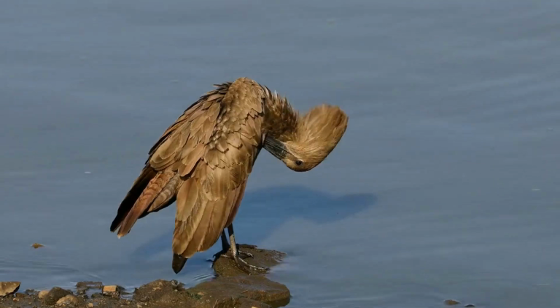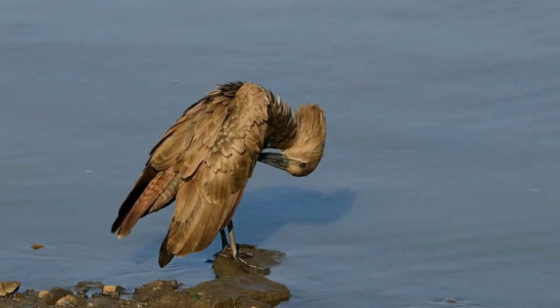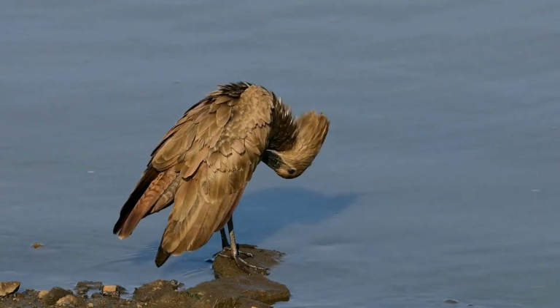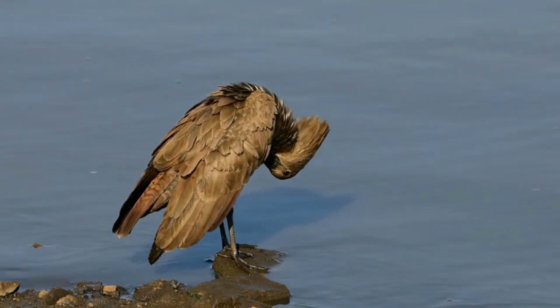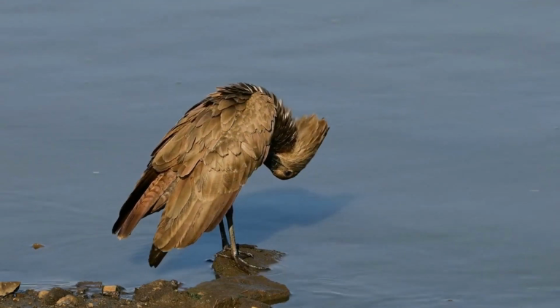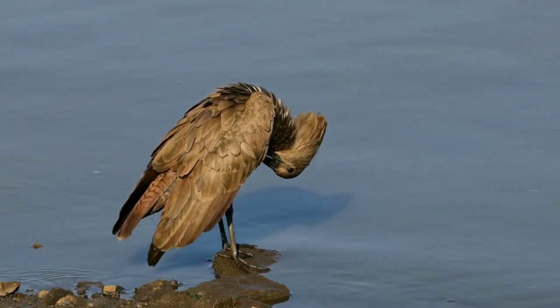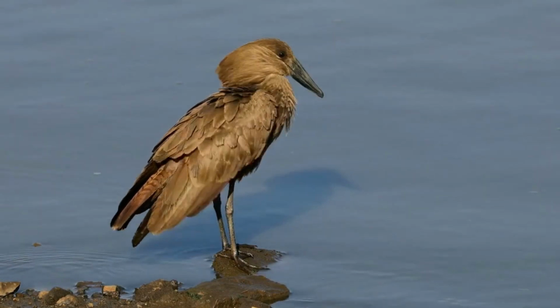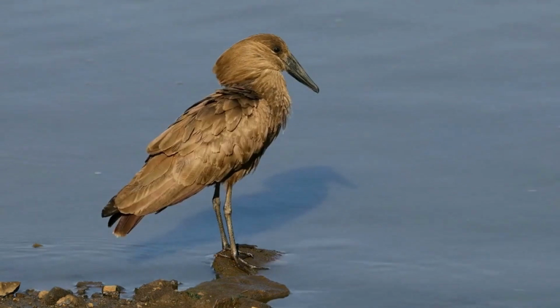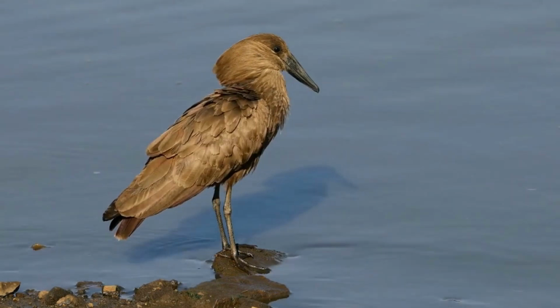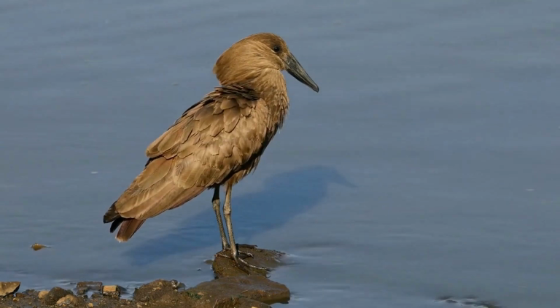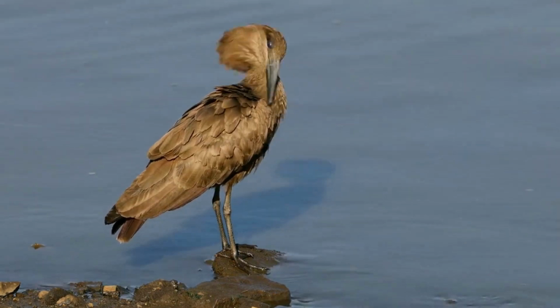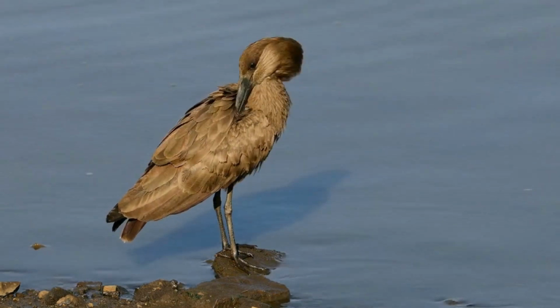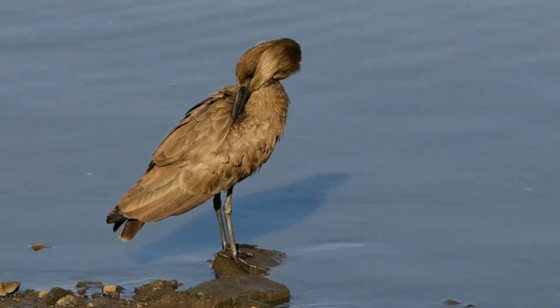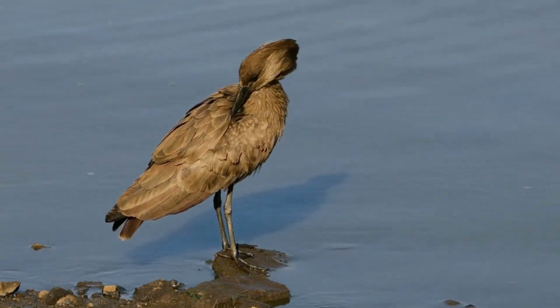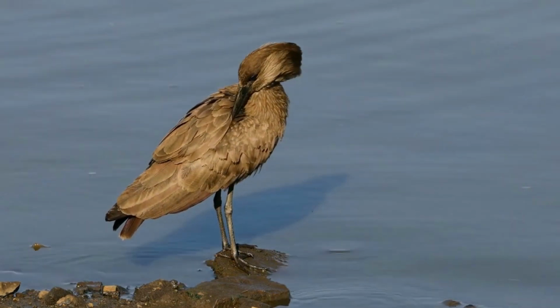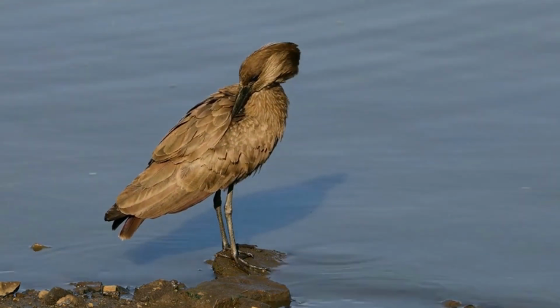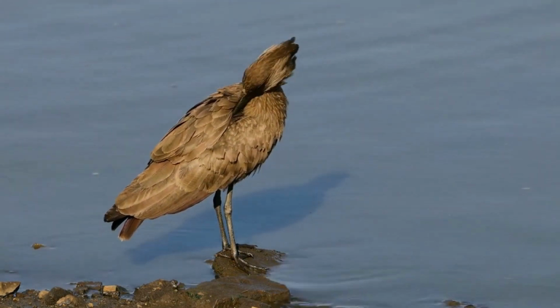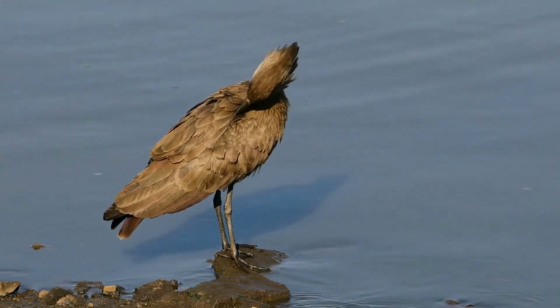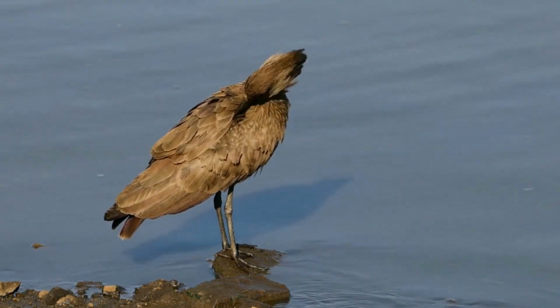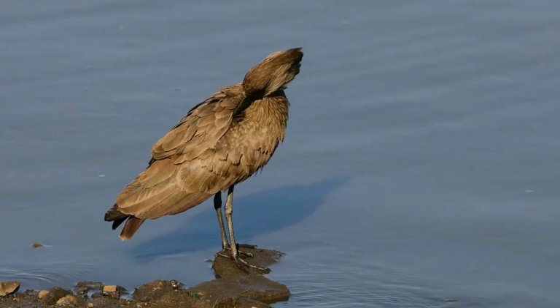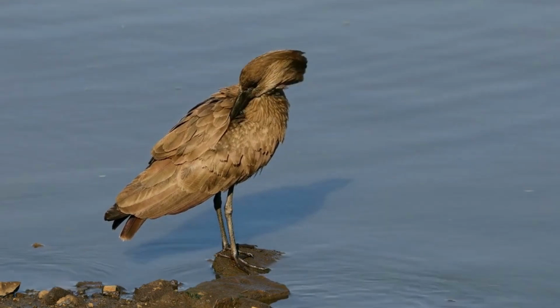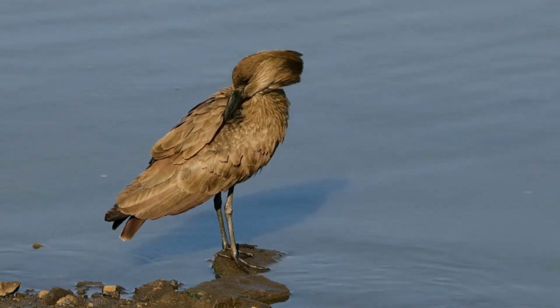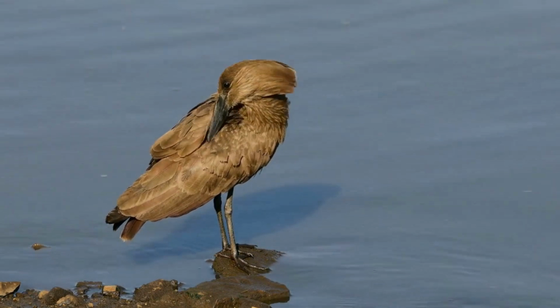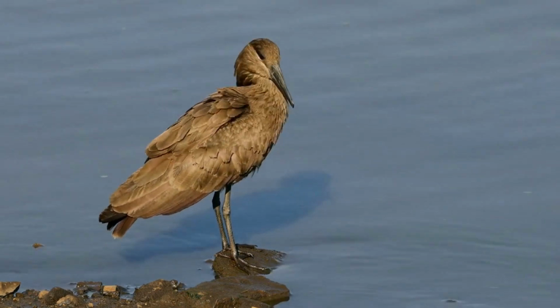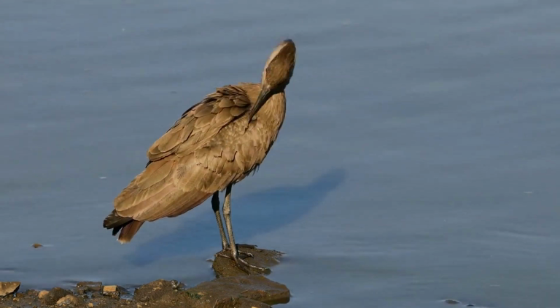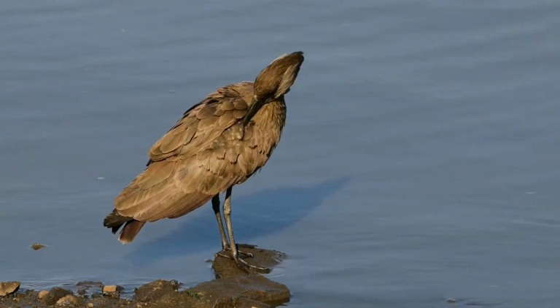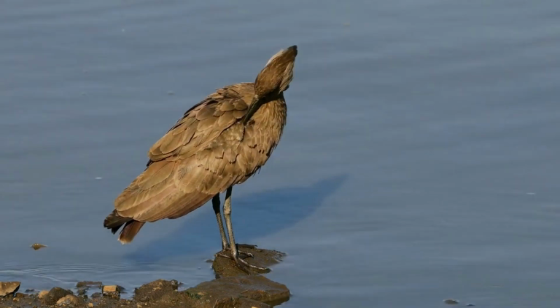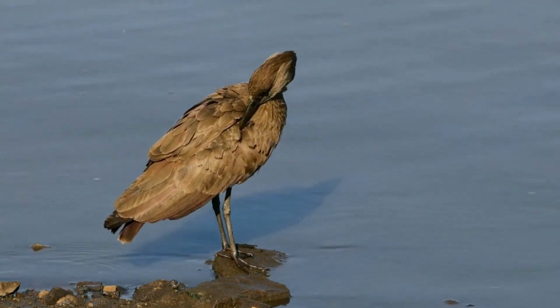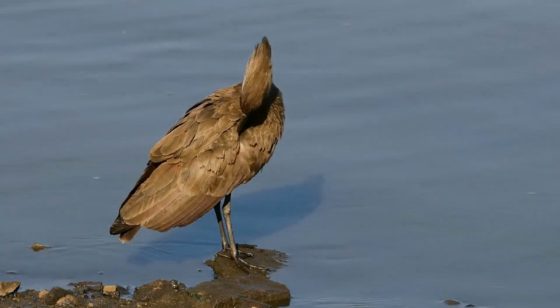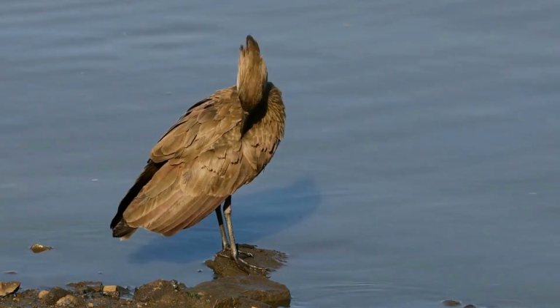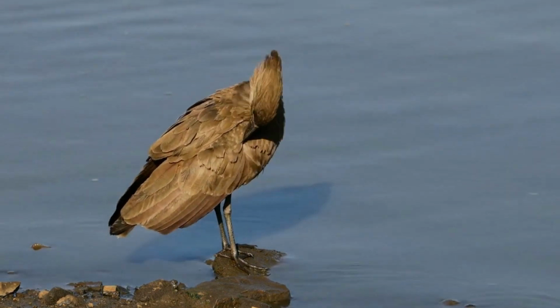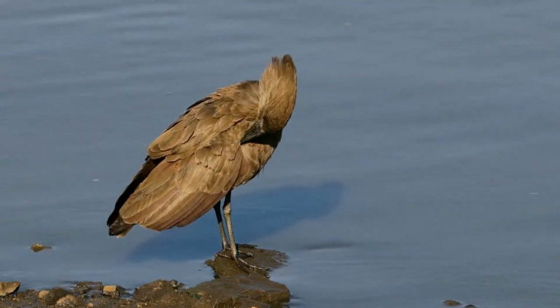Hammerkops are found in a variety of wetland habitats, including riversides, lakeshores, swamps, and ponds. They are highly adaptable and can be found in both natural and man-made water bodies.